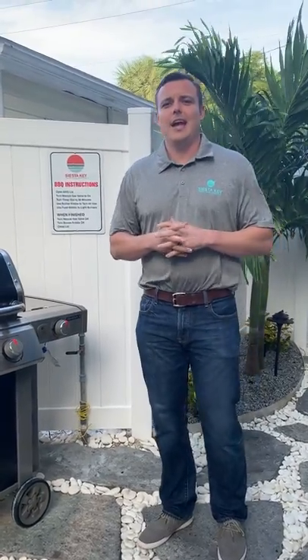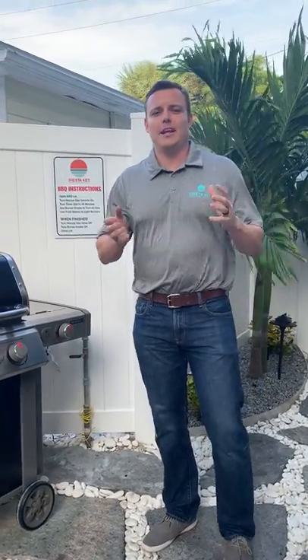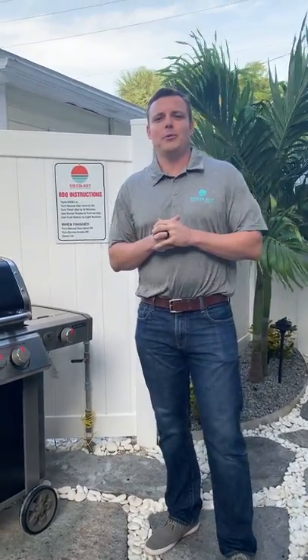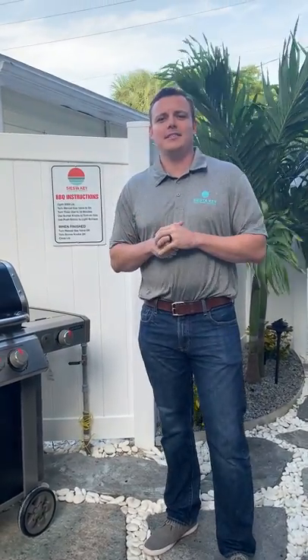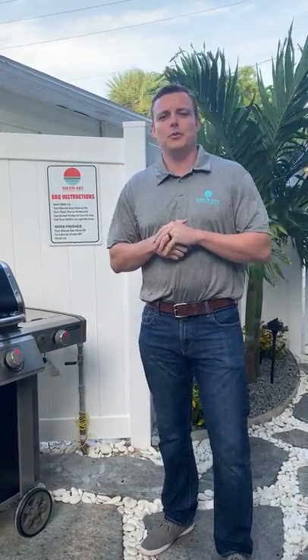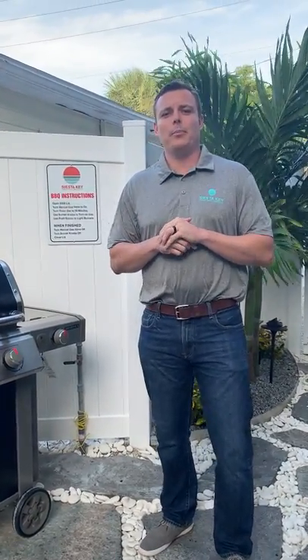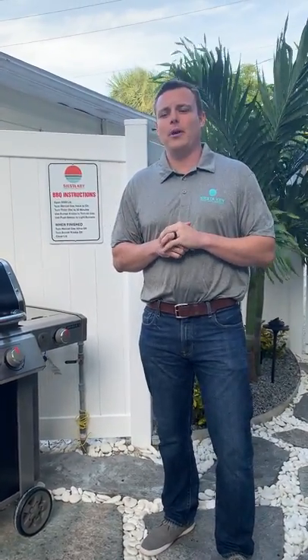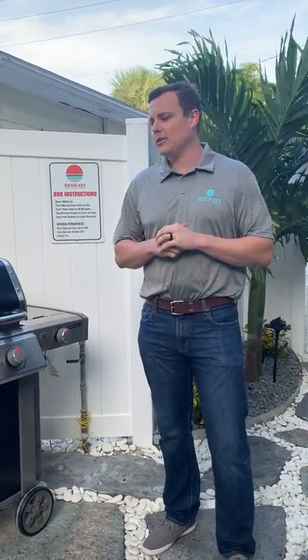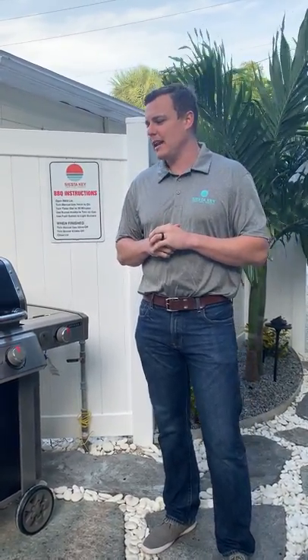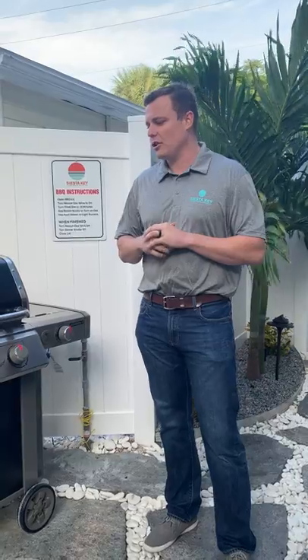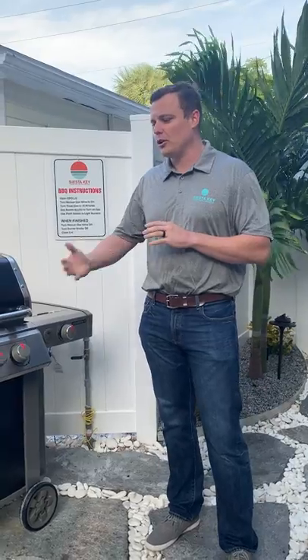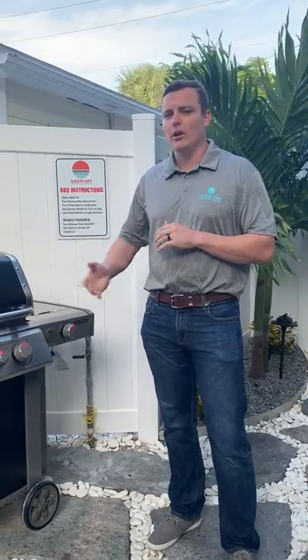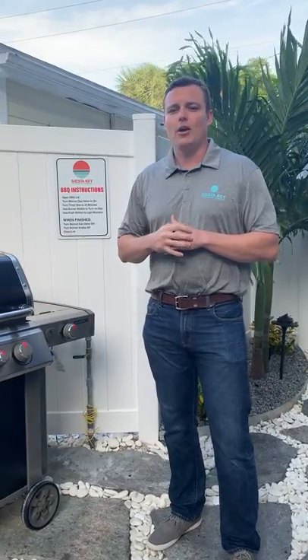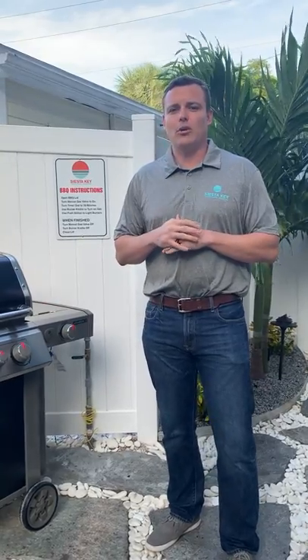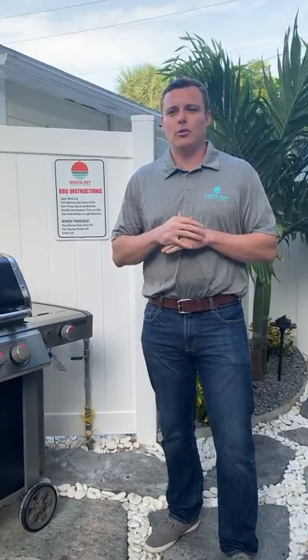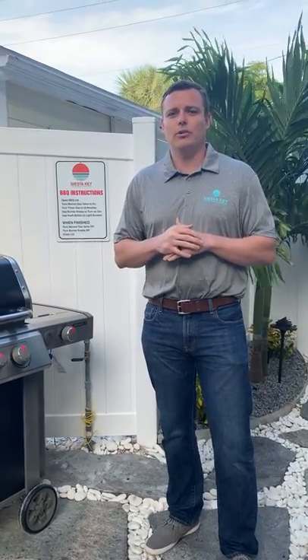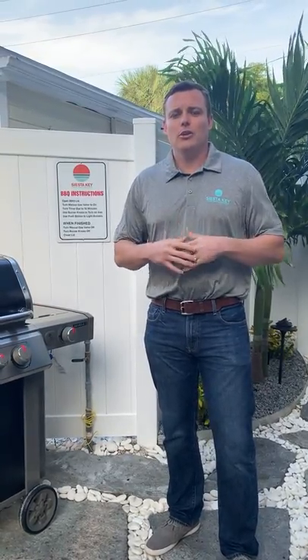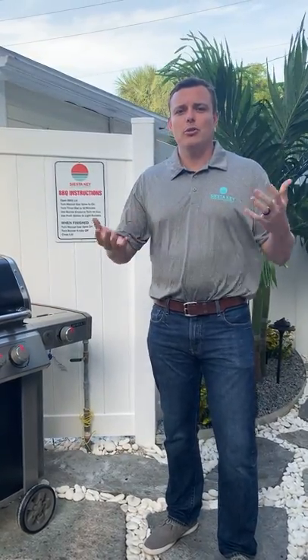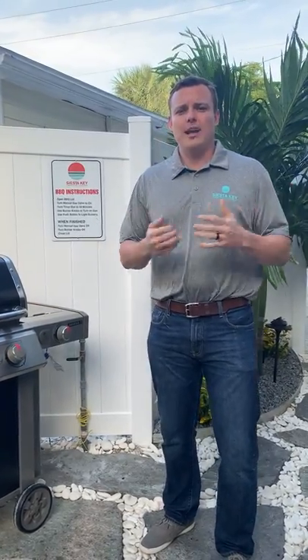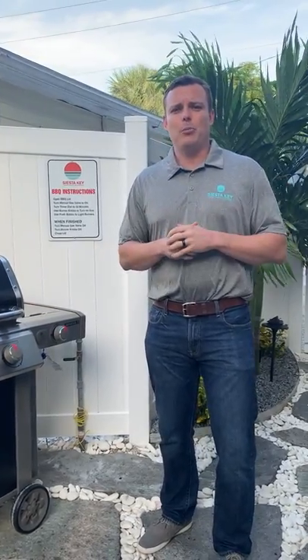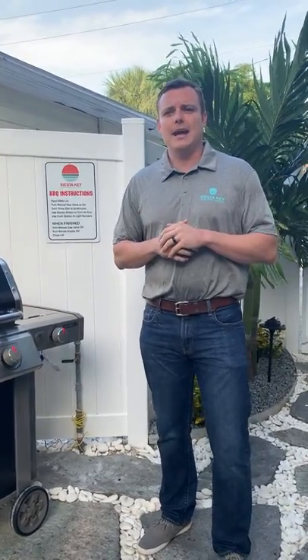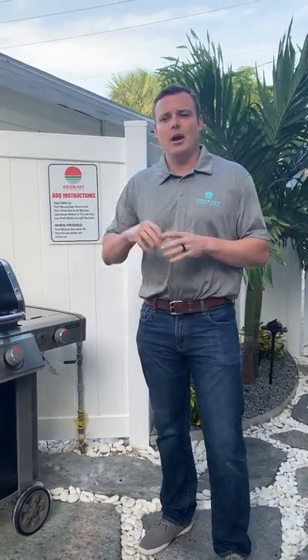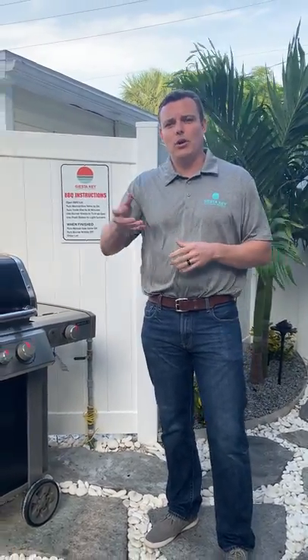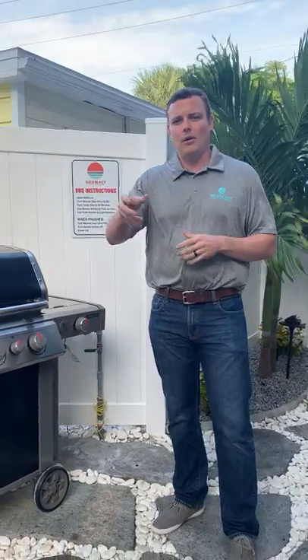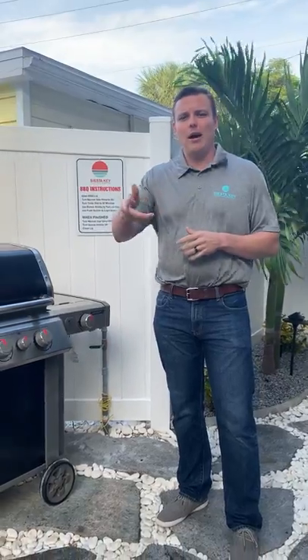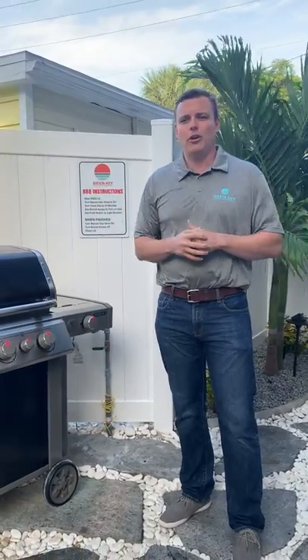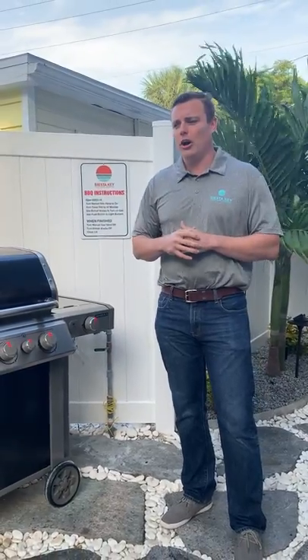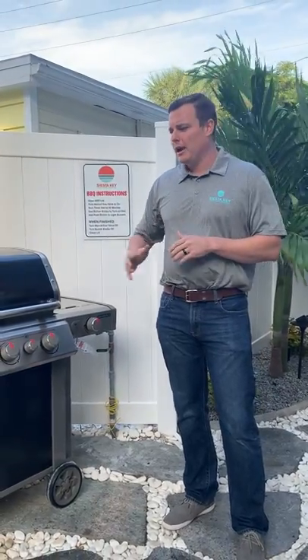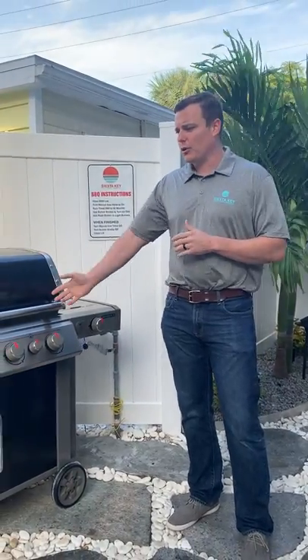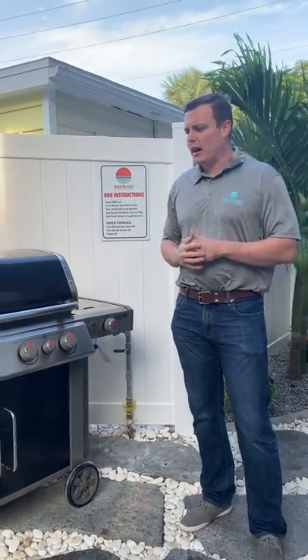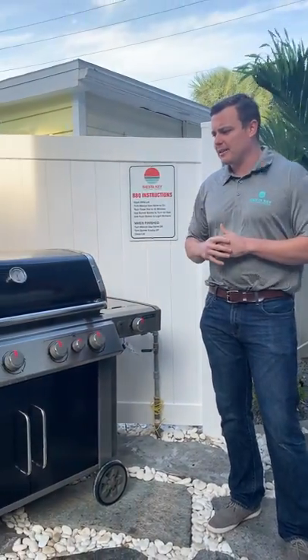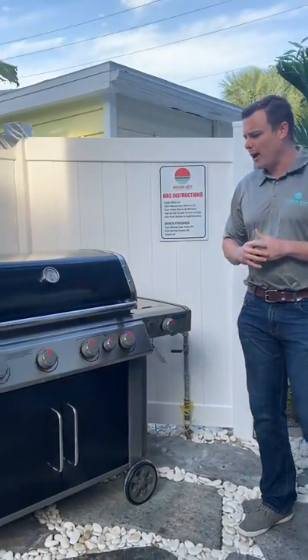Hey everybody, it's Adam with CS to Key Lecture on our properties. We're out here today to show you how to use our natural gas grills. So like most grills that have a propane tank with a valve to turn it on and off, these grills kind of operate the same way.